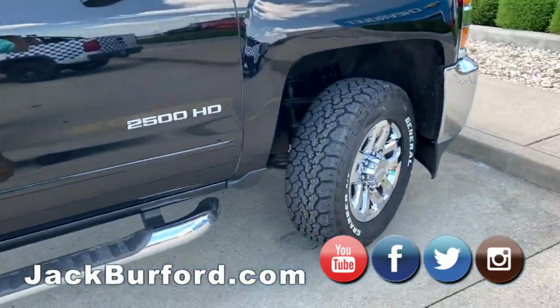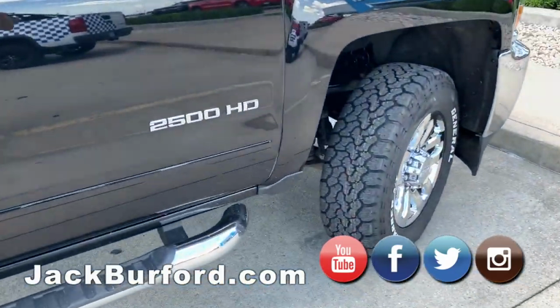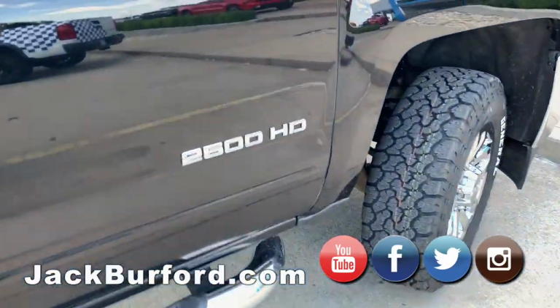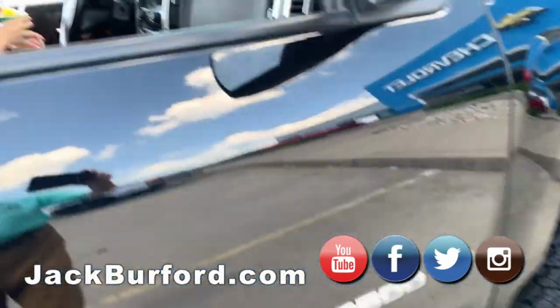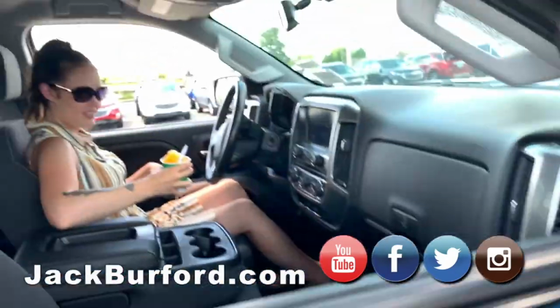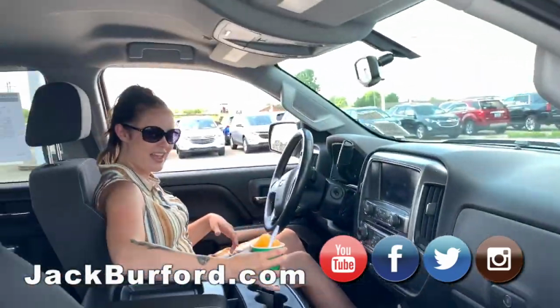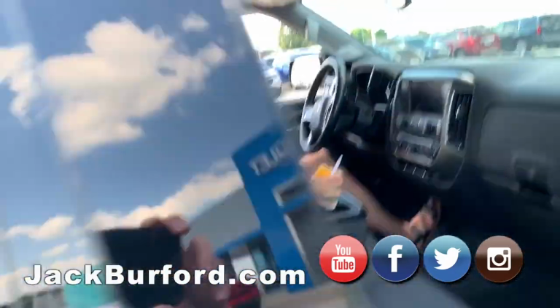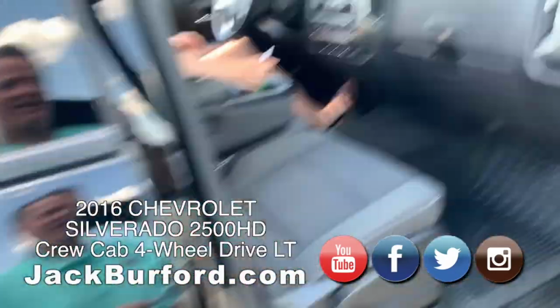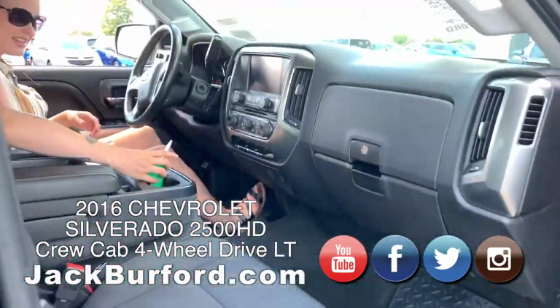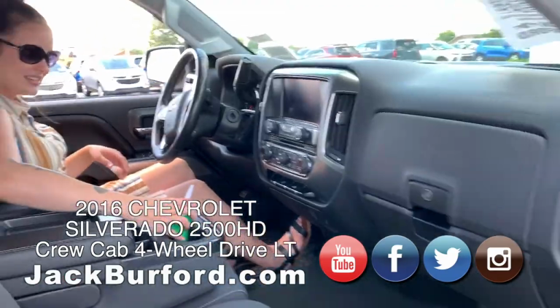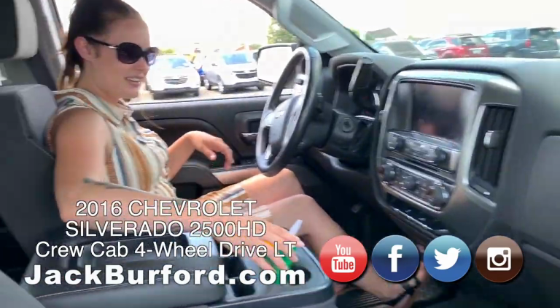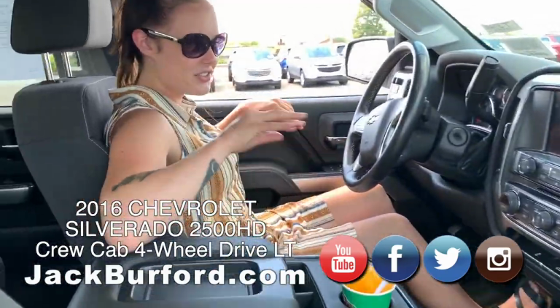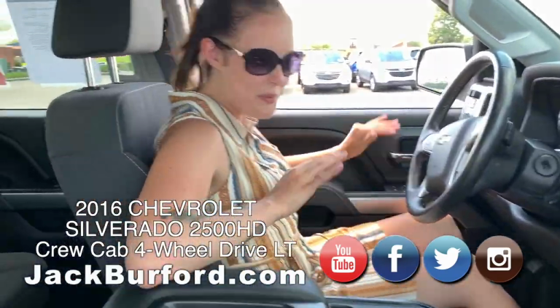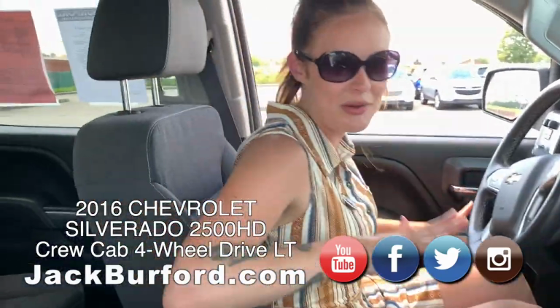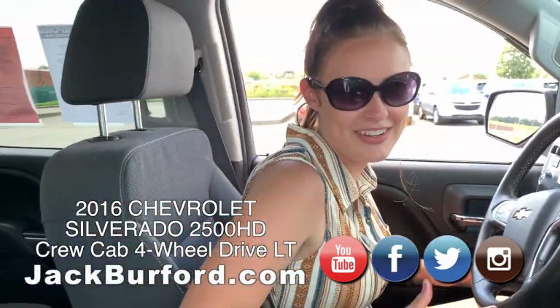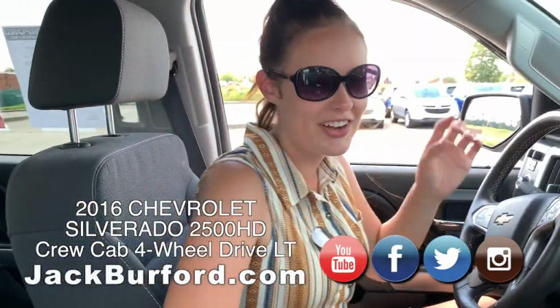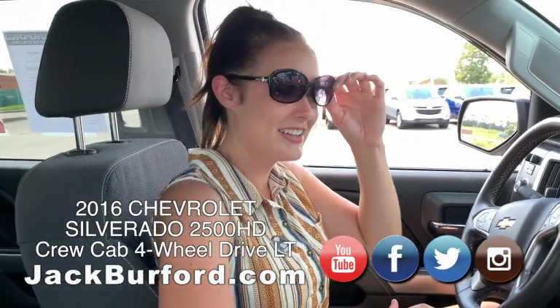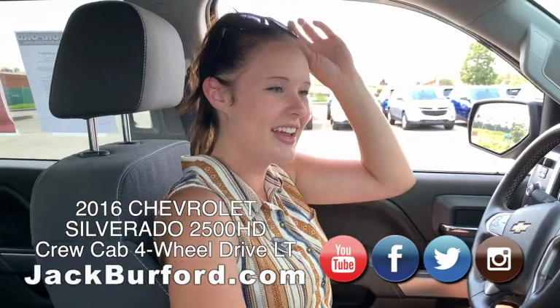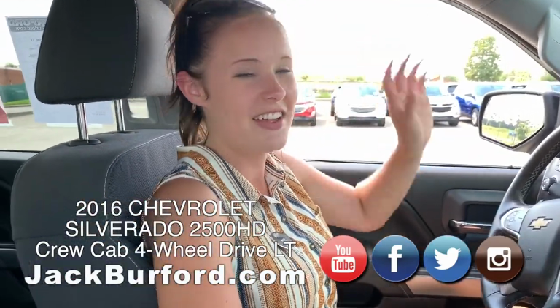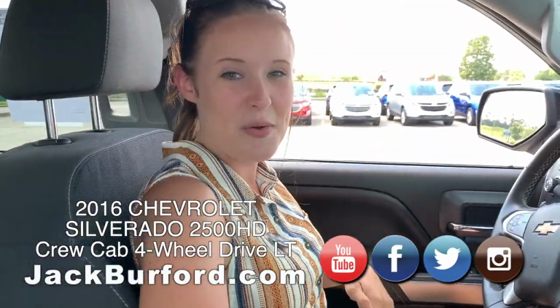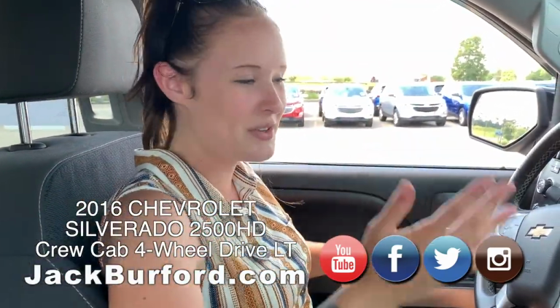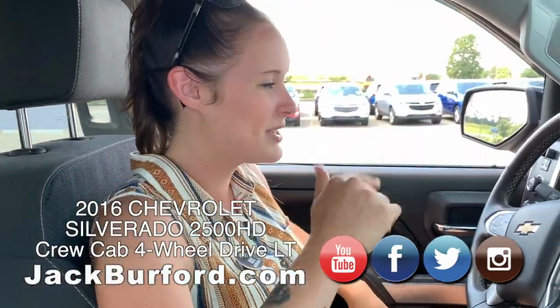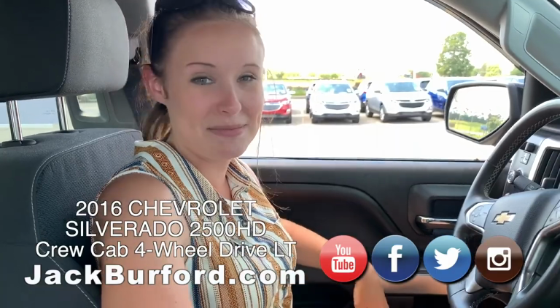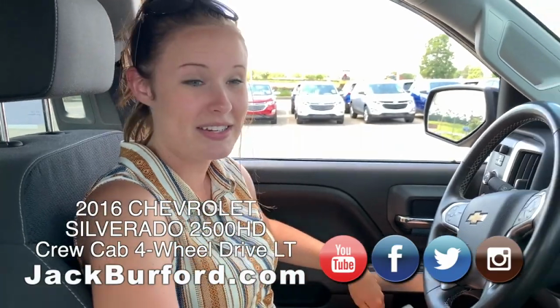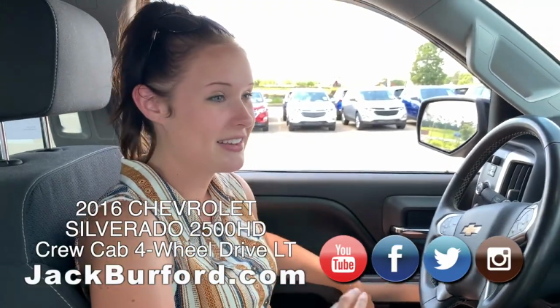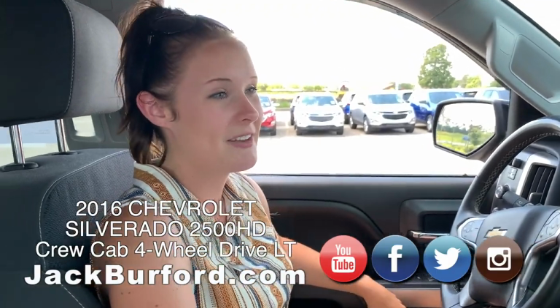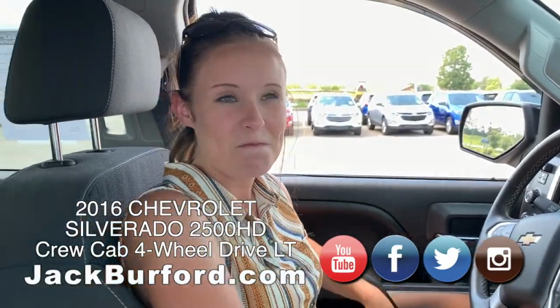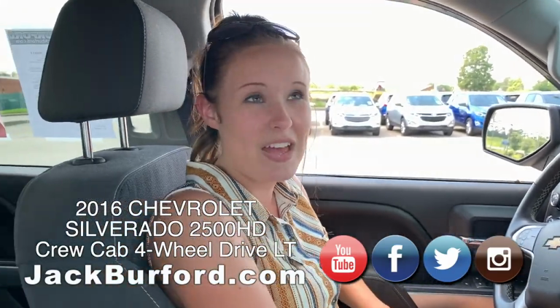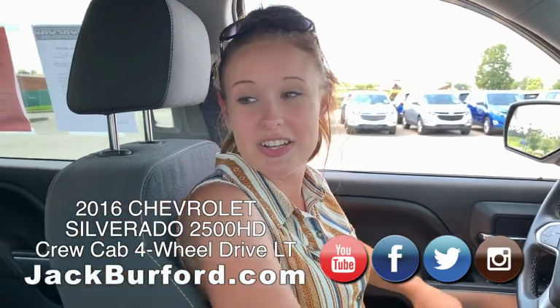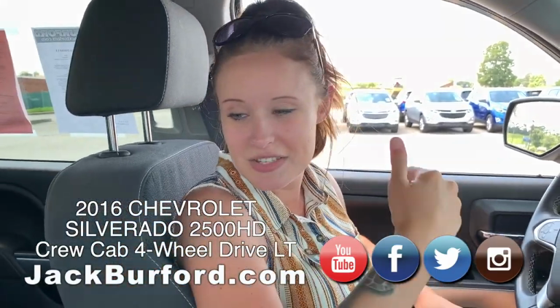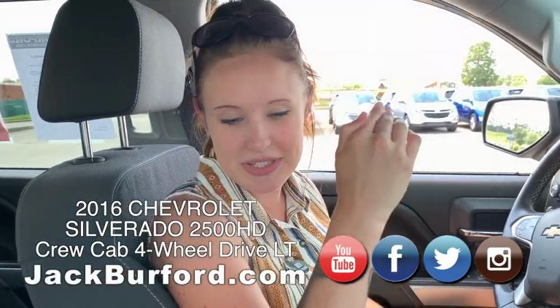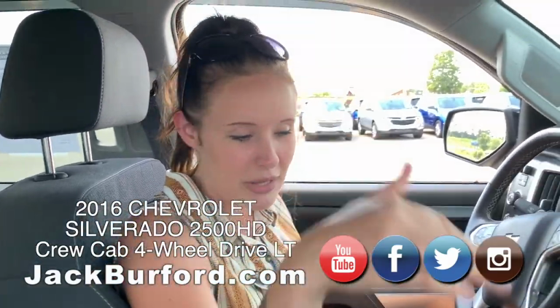This is a nice 2500. There's so much going on in this truck, man. This is nice. It's a little warm today, but this truck is awesome. It's got the black cloth interior.